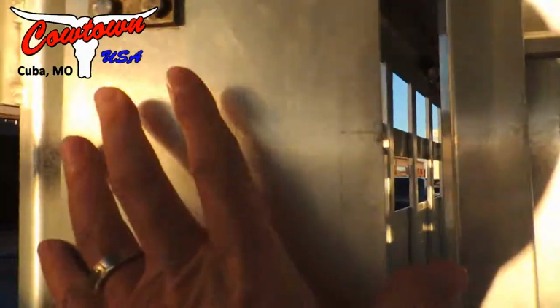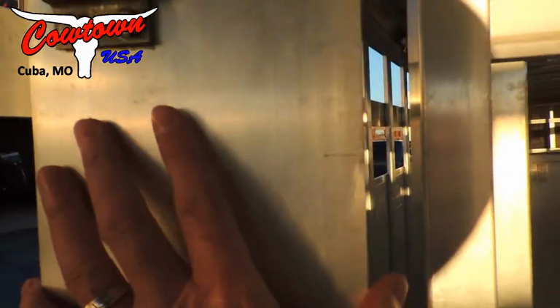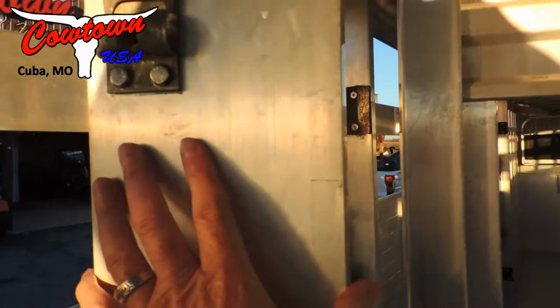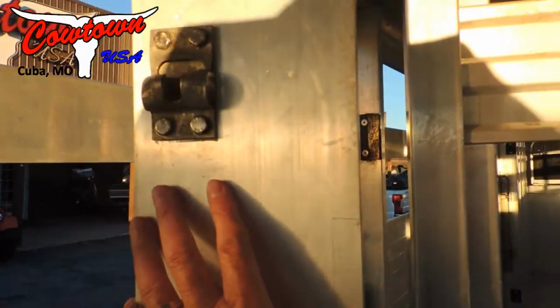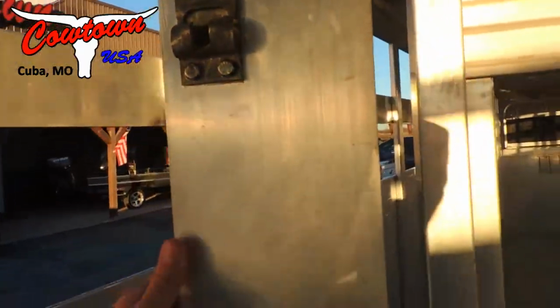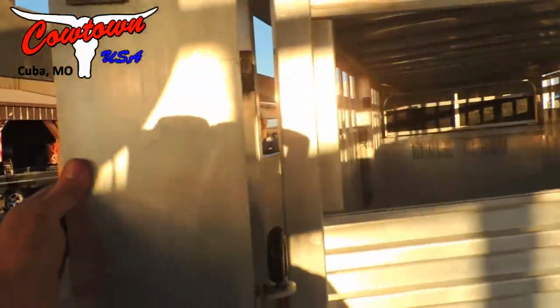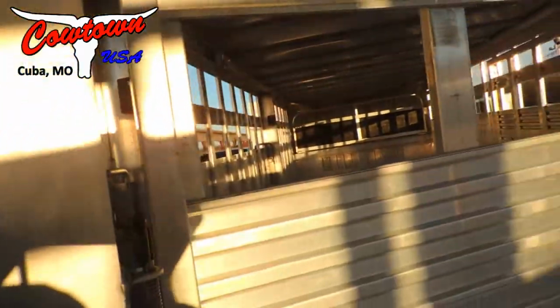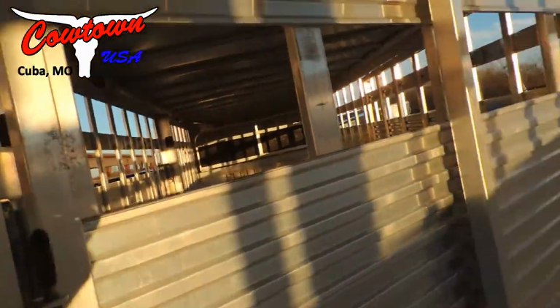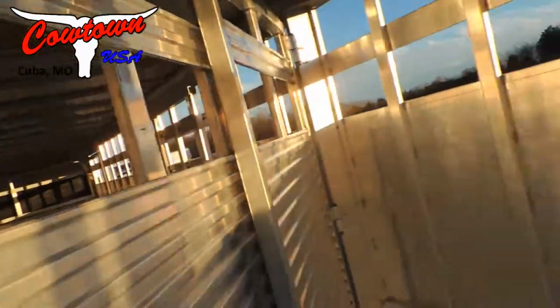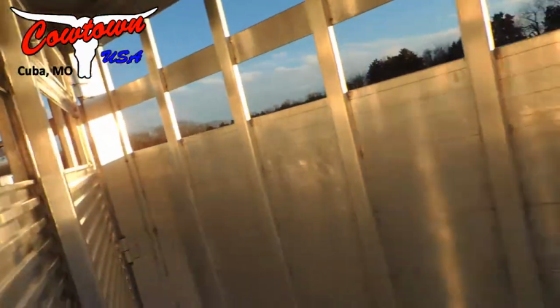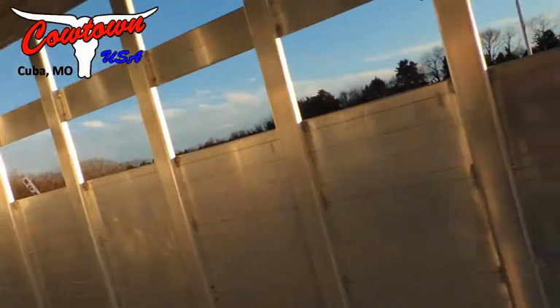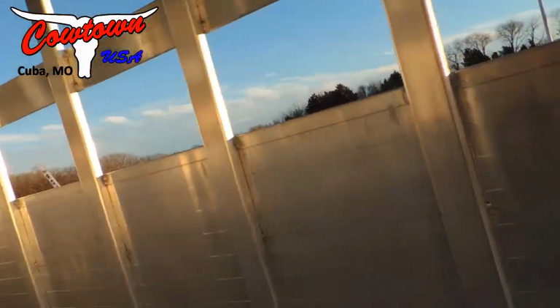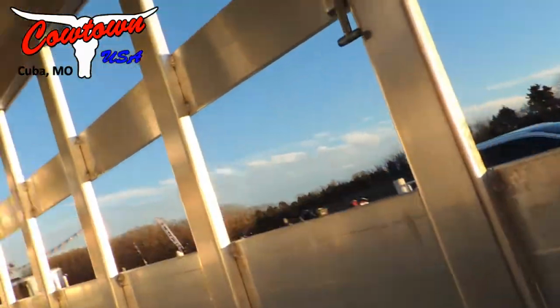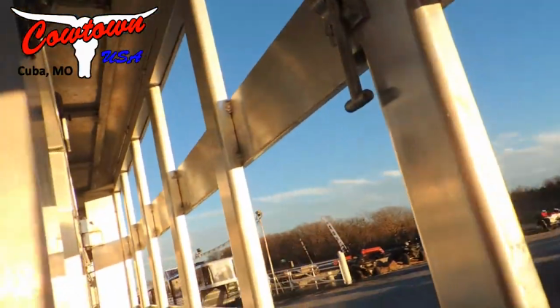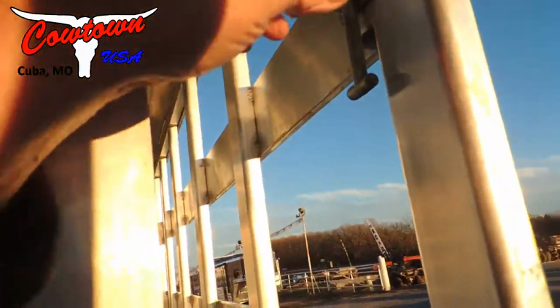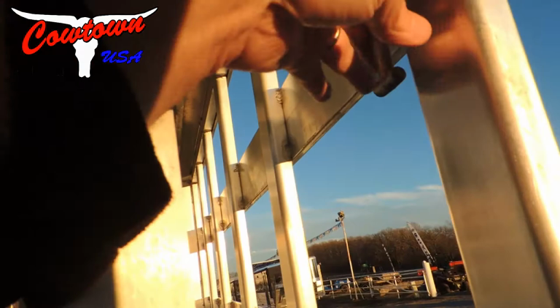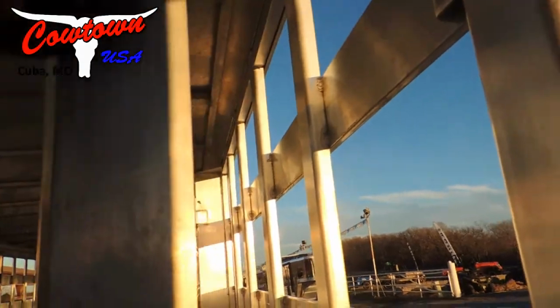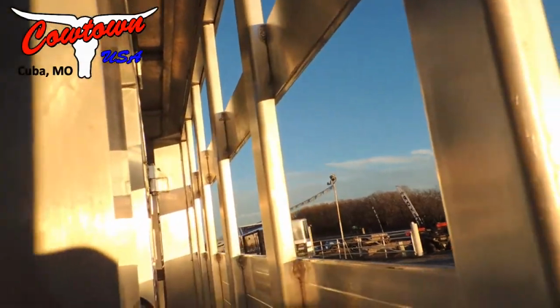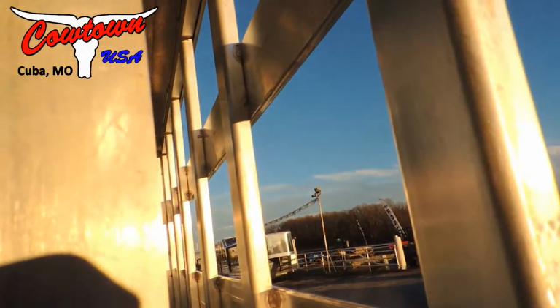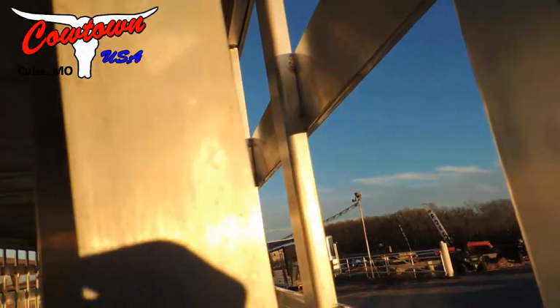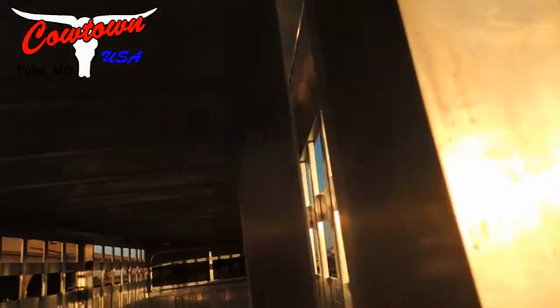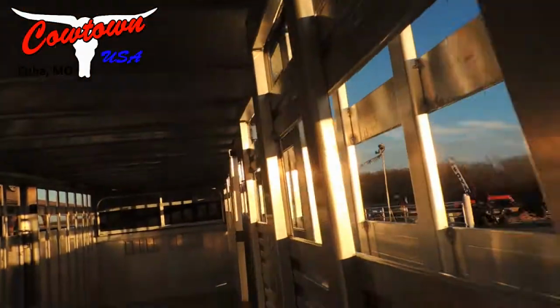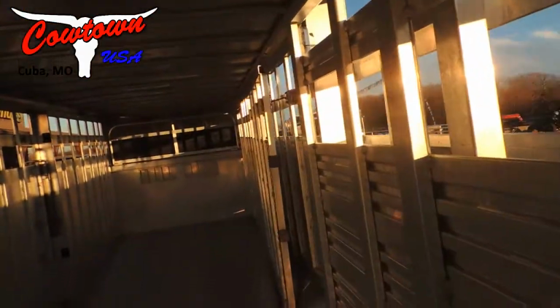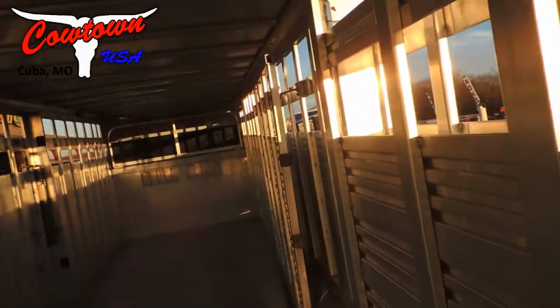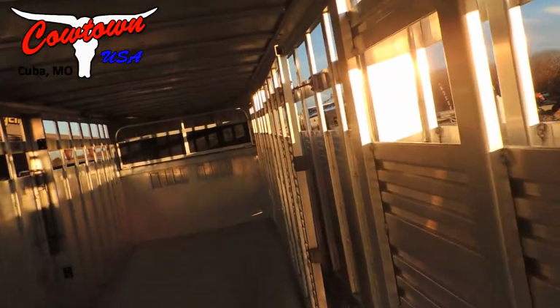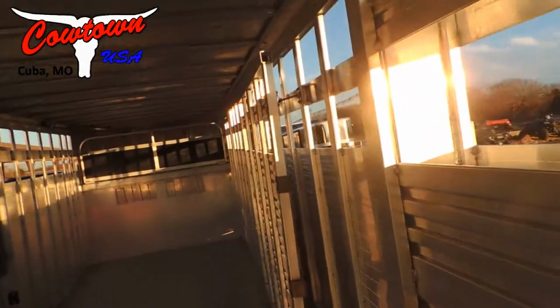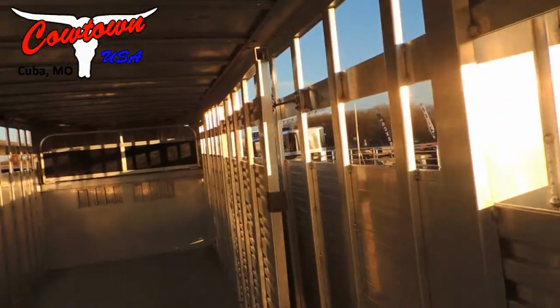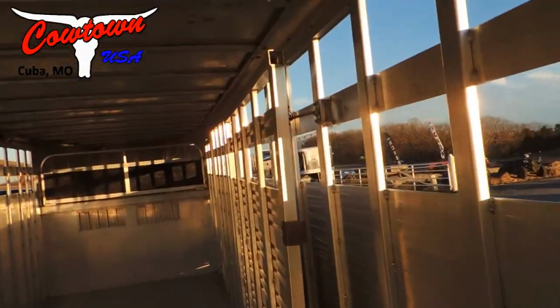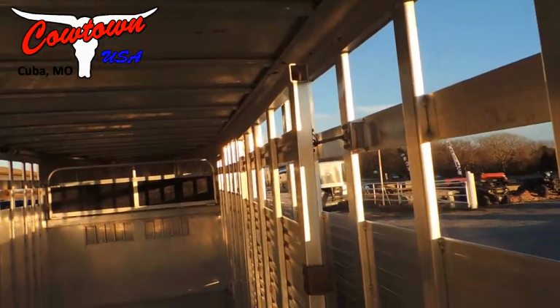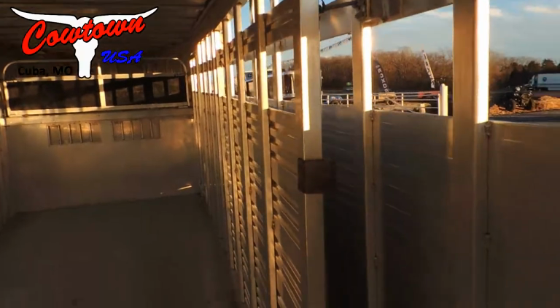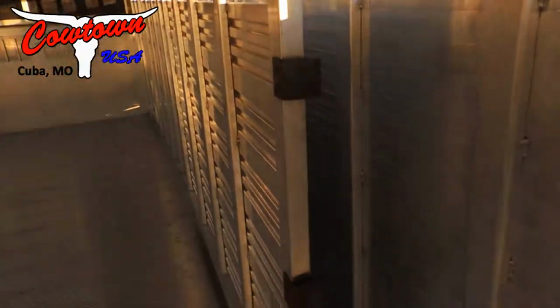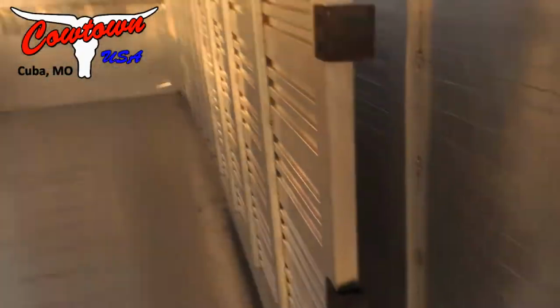Look how wide this post is. Right back here, same deal here — center gate, slam lock on it as well.